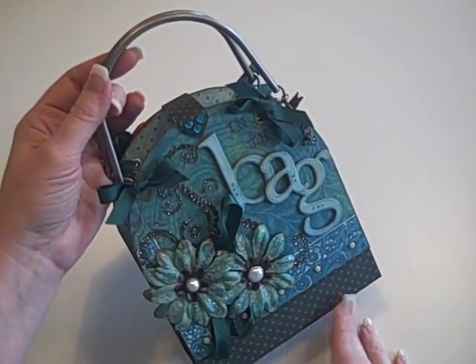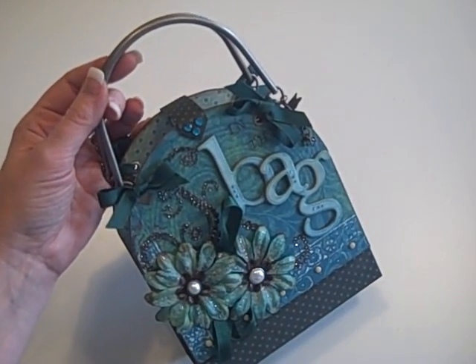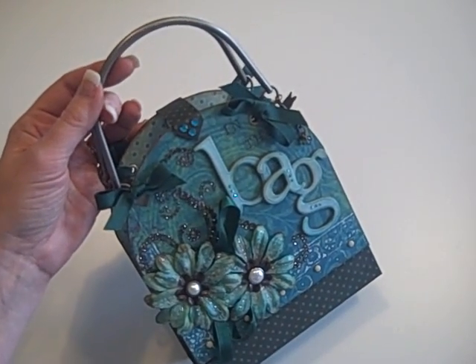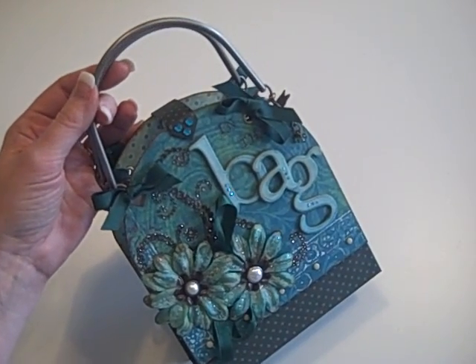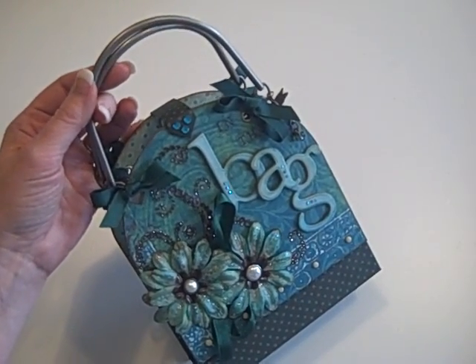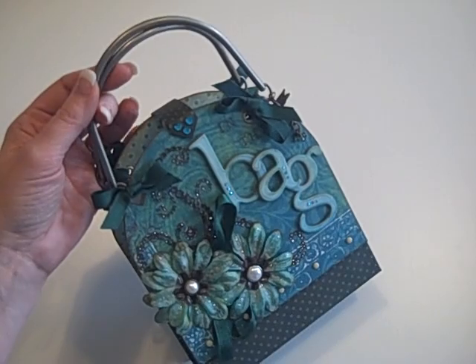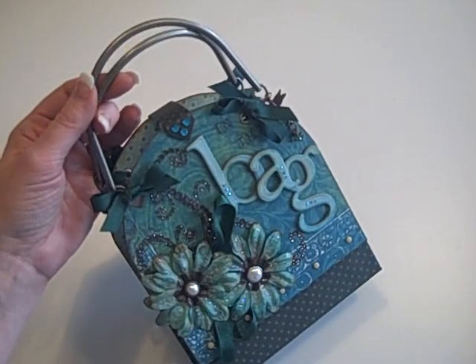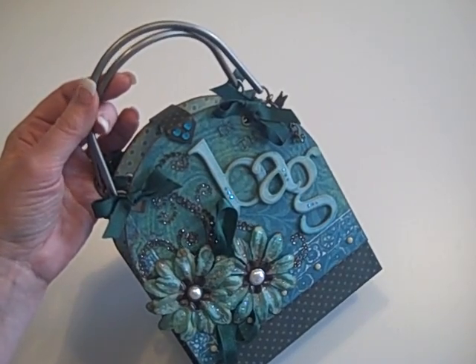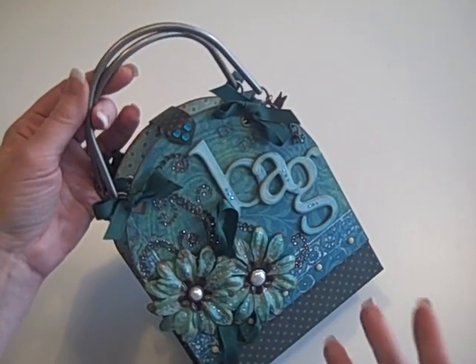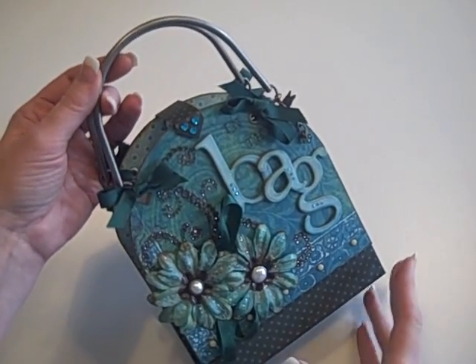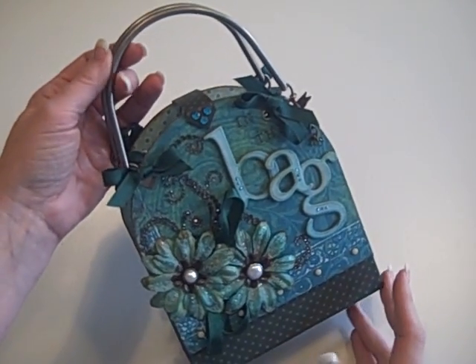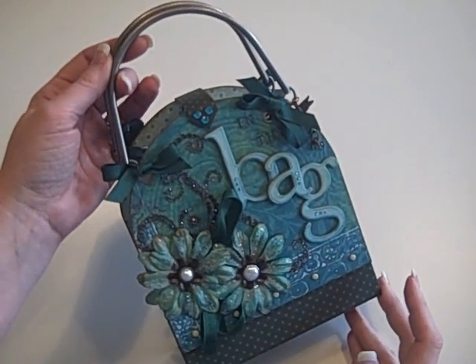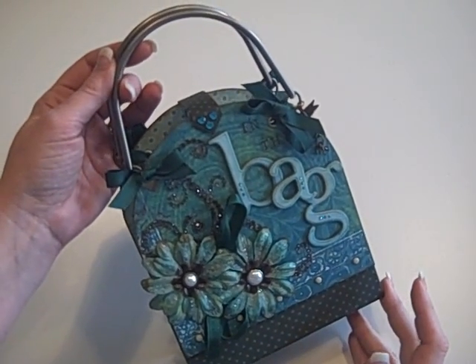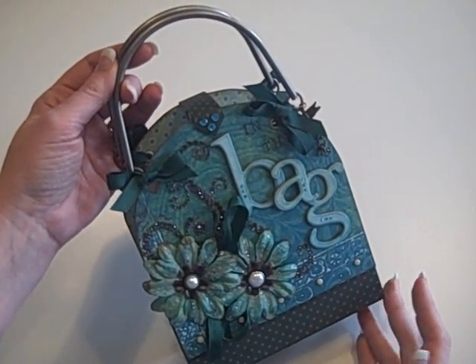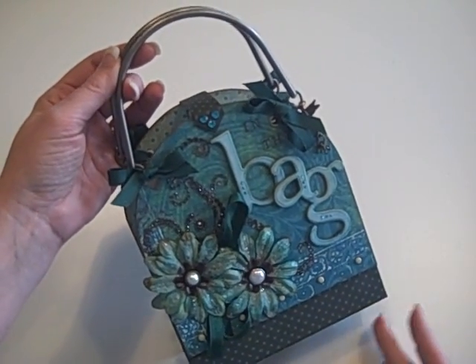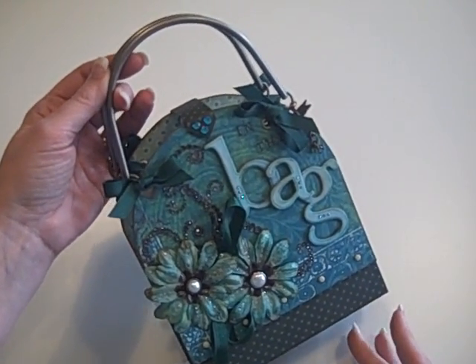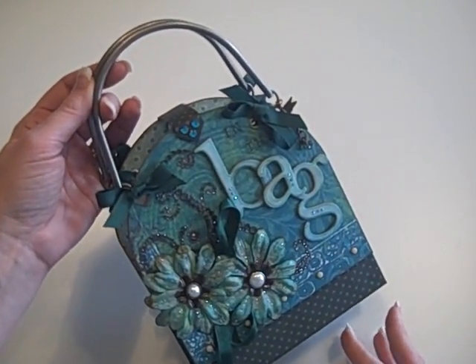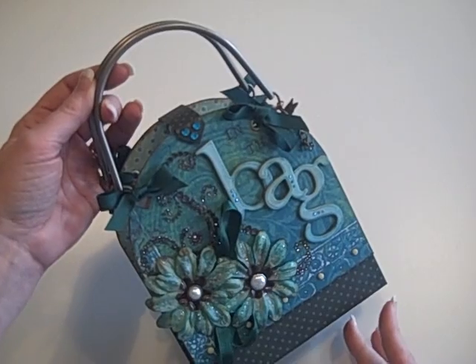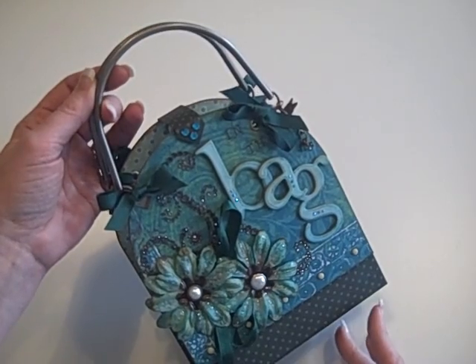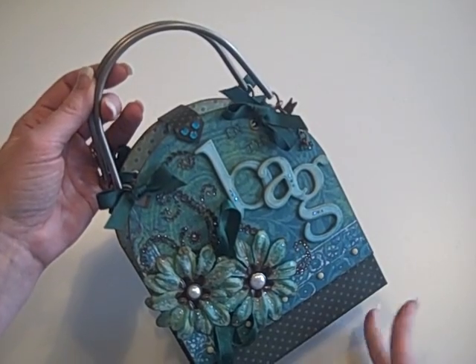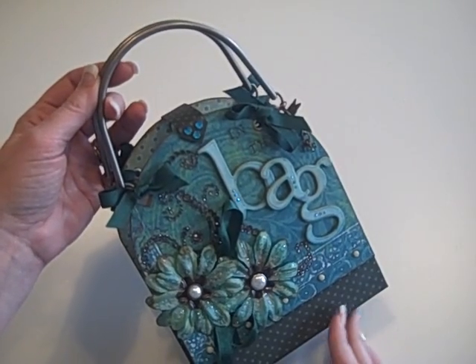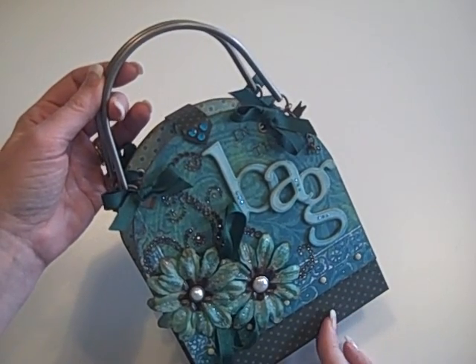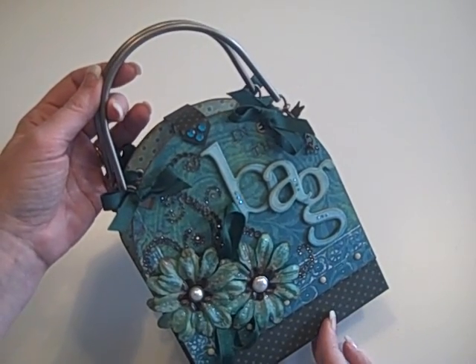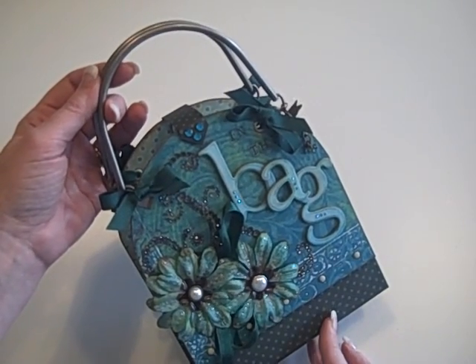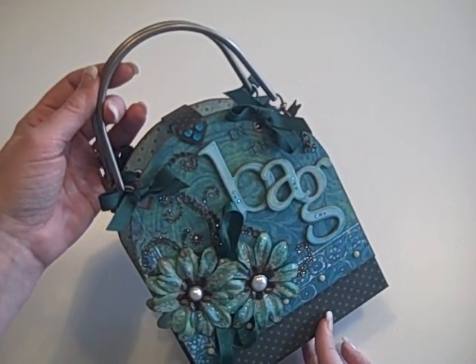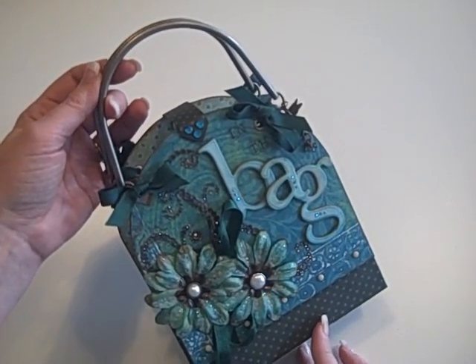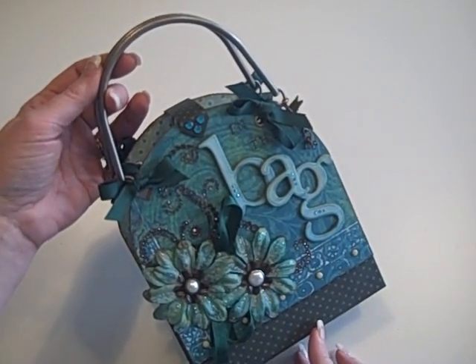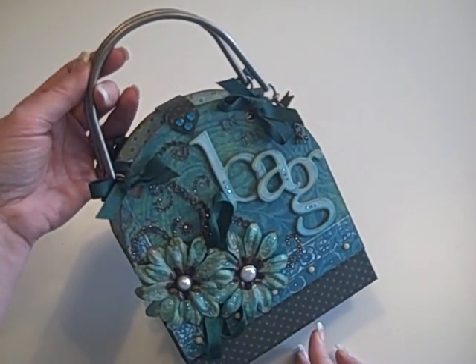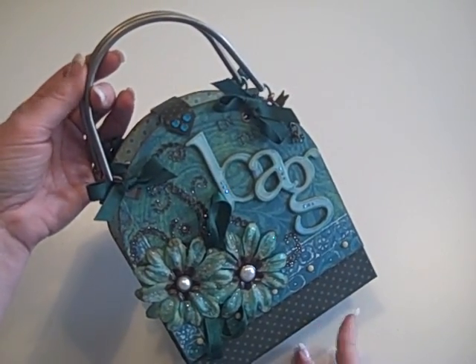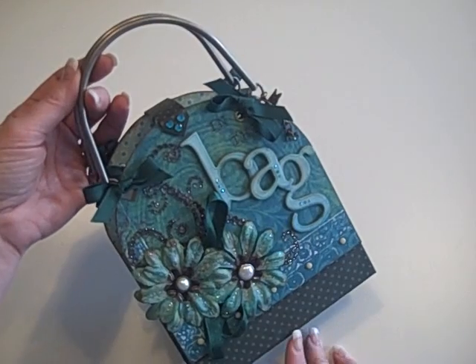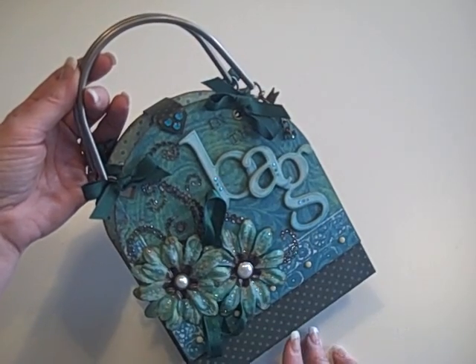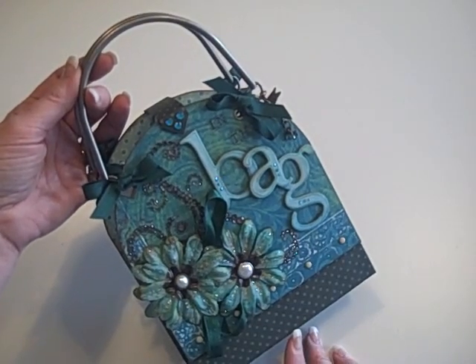The subject matter was supposed to be something about her or very personal, and she asked that it be aqua and forest green, or aquamarine and forest green. I got to thinking about it — what can be more personal than your purse?